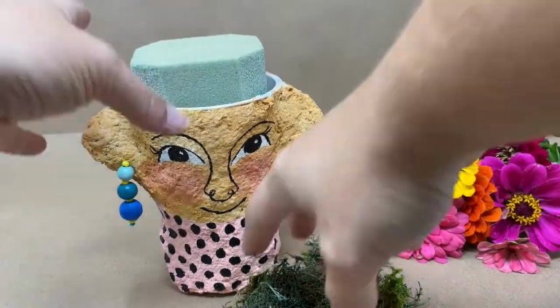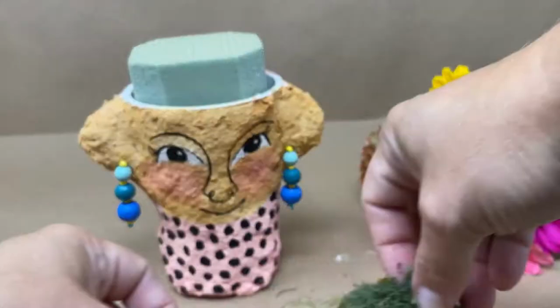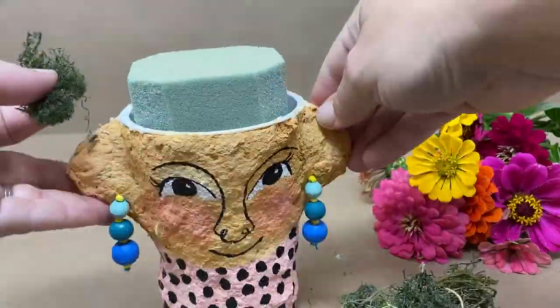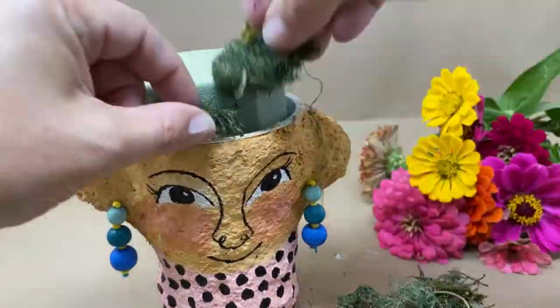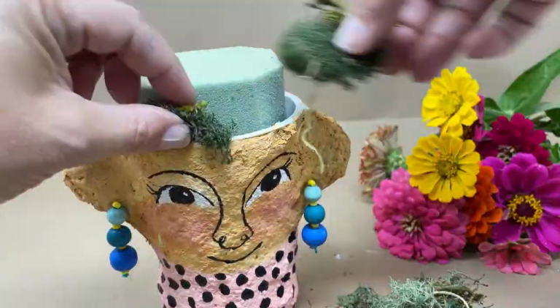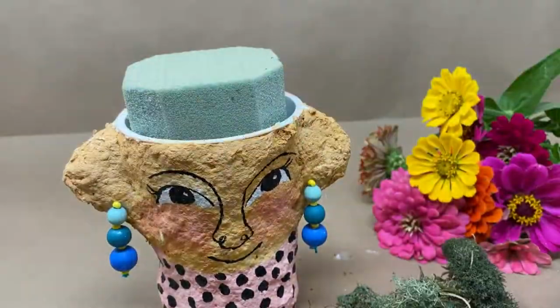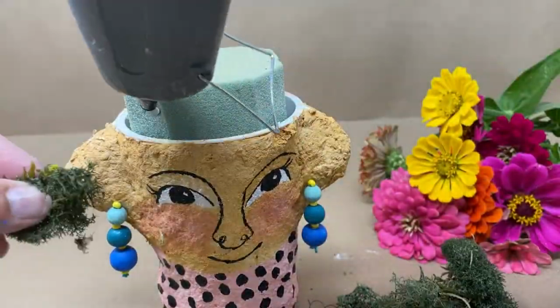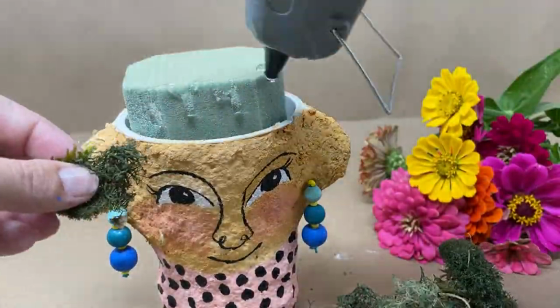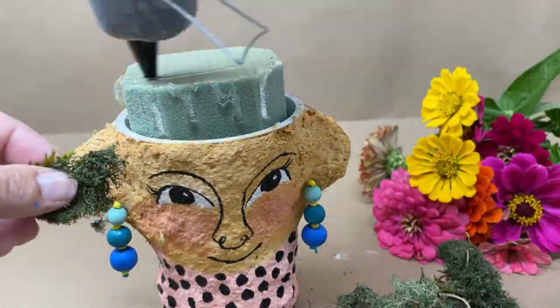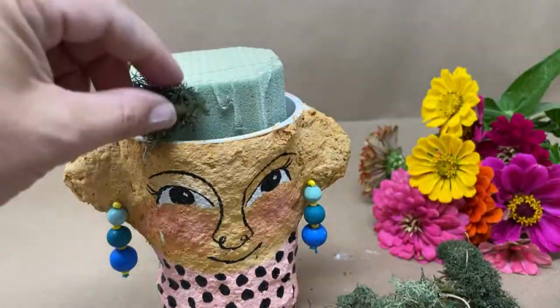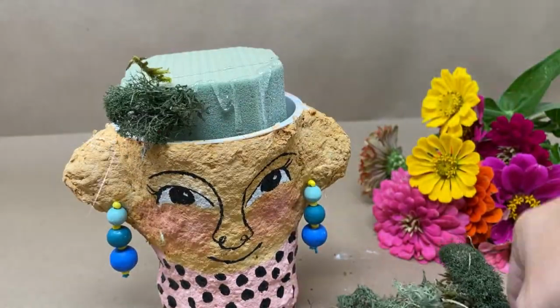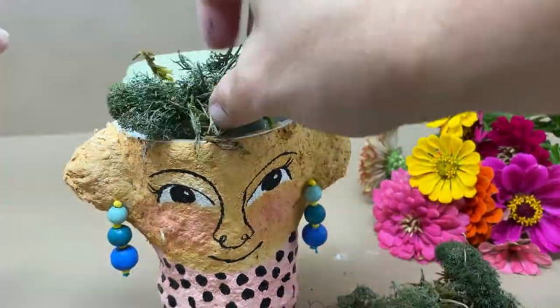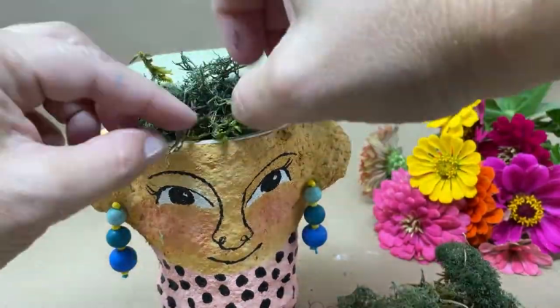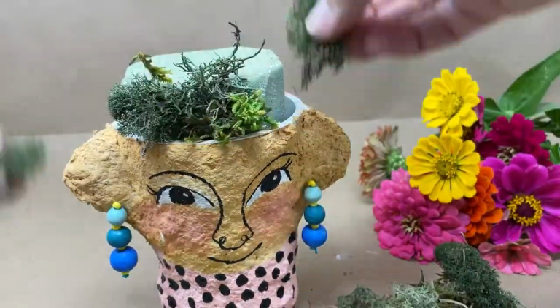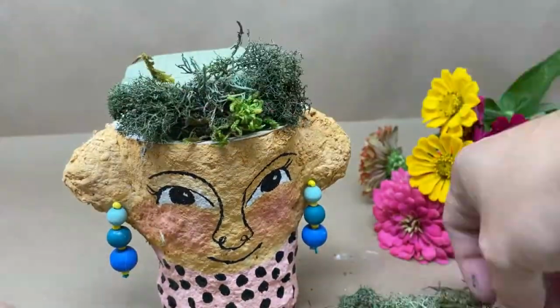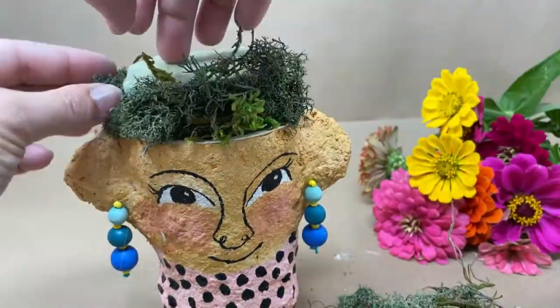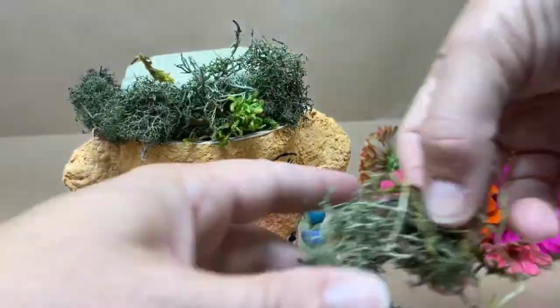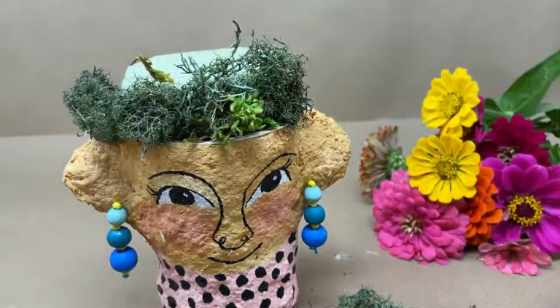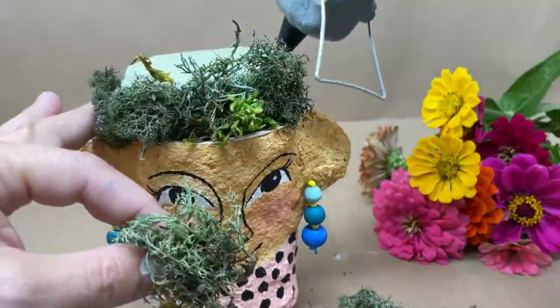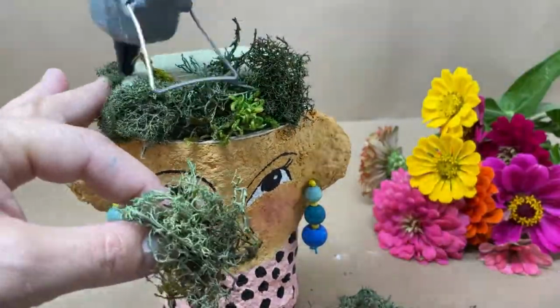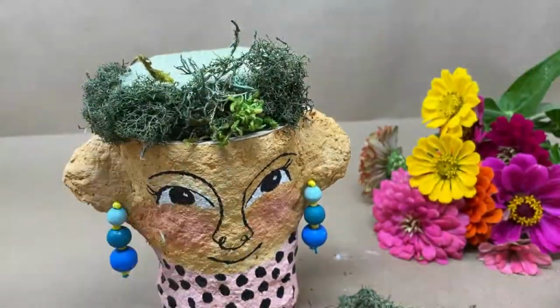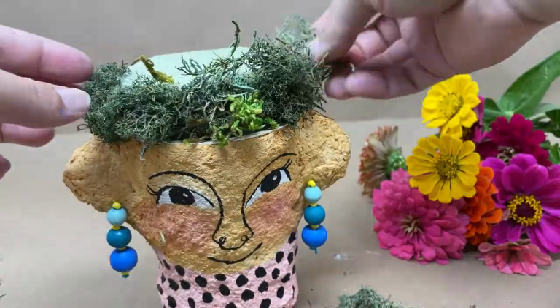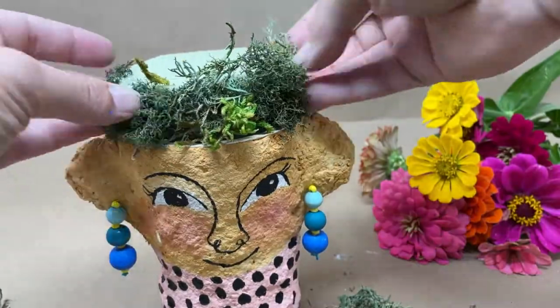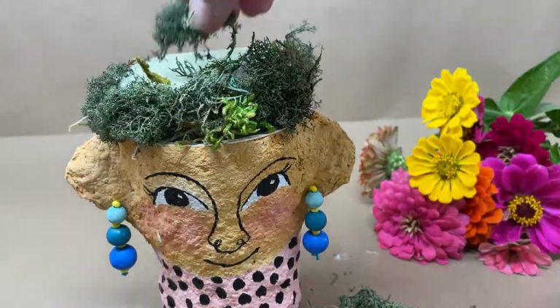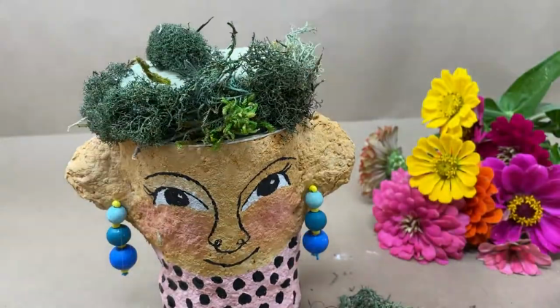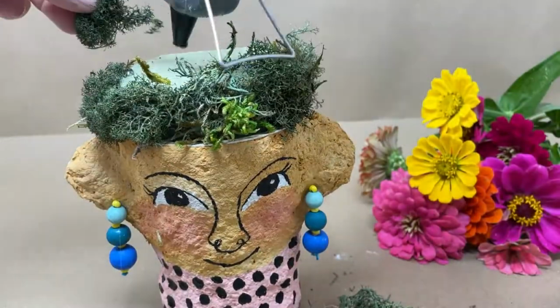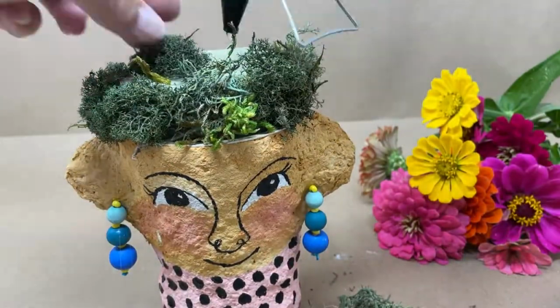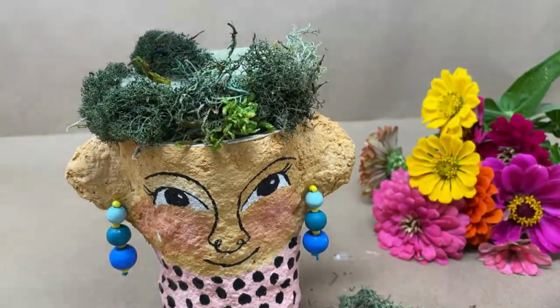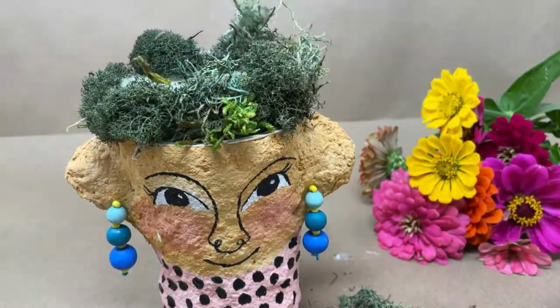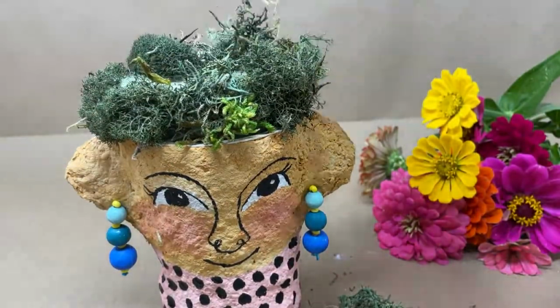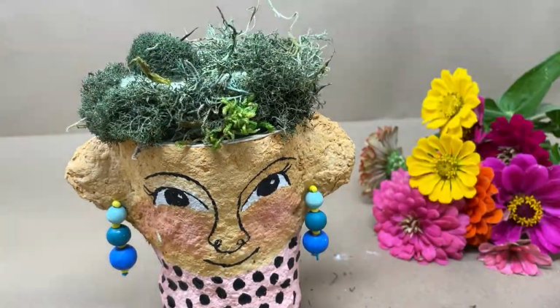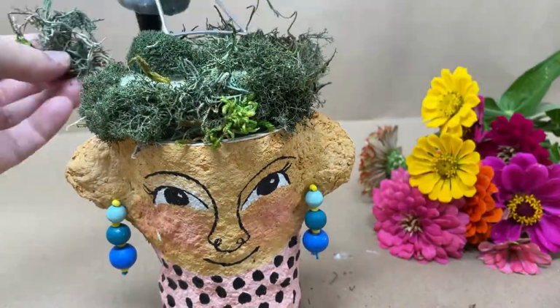Rather than a plant, fresh or artificial flowers can be added to decorate the face vase.